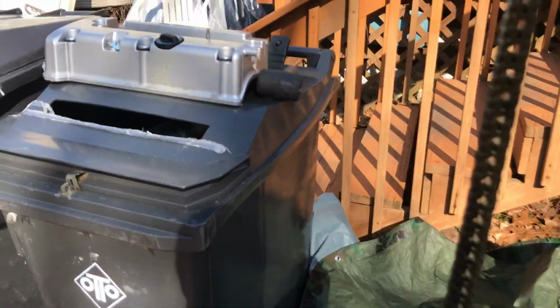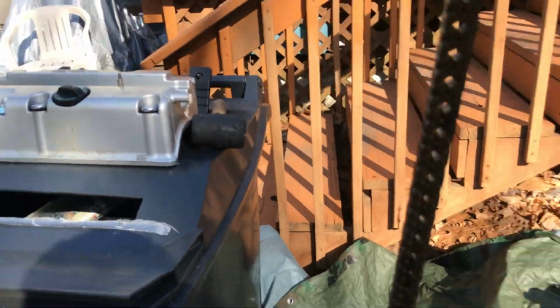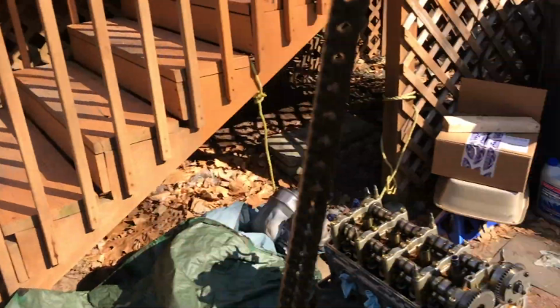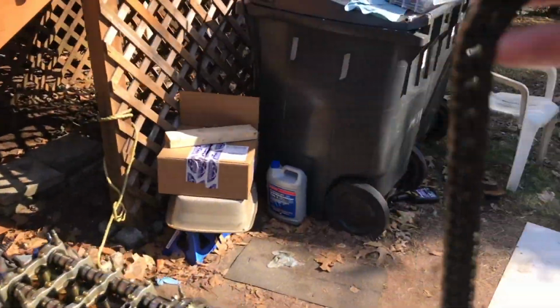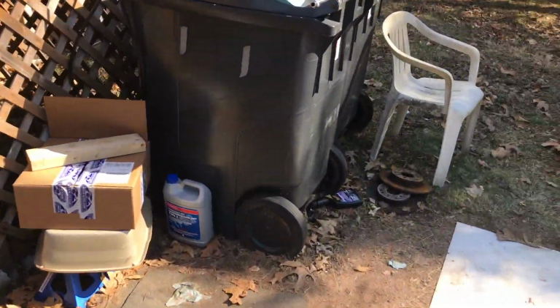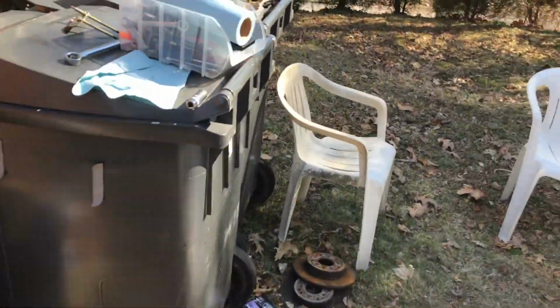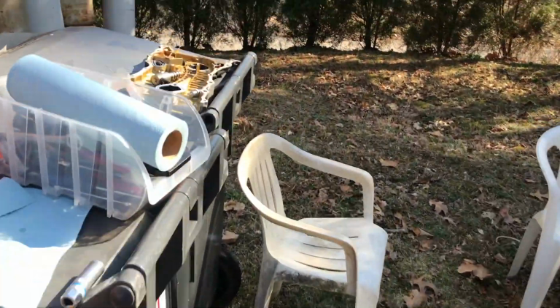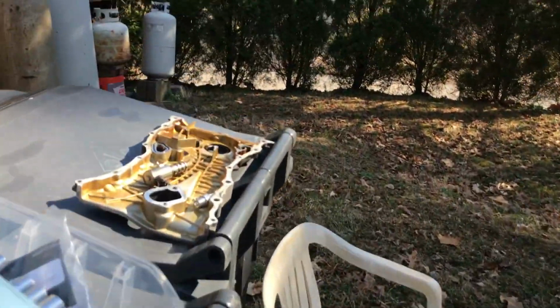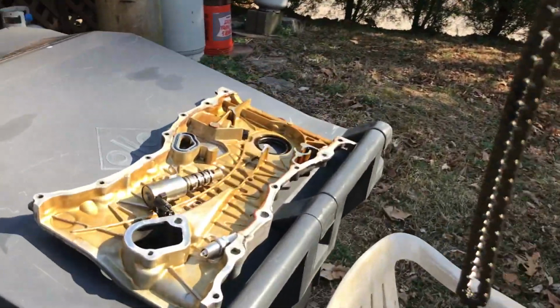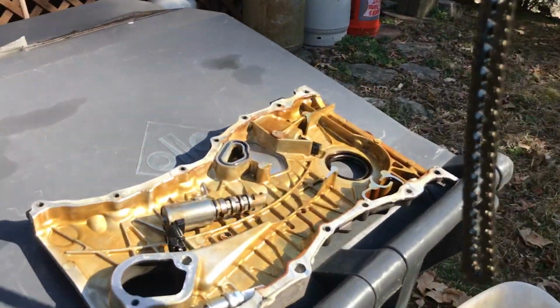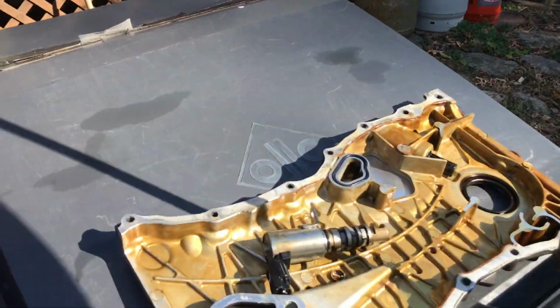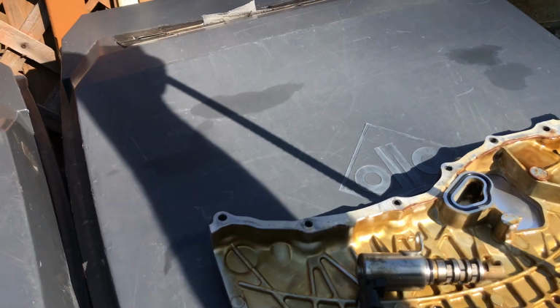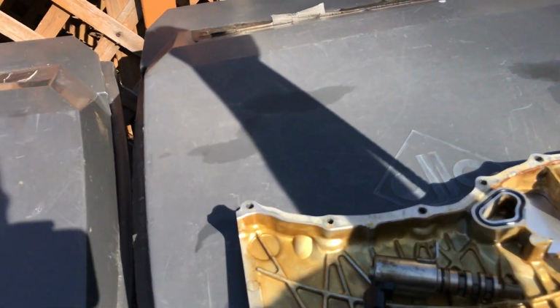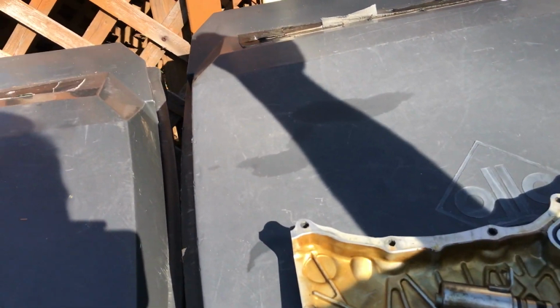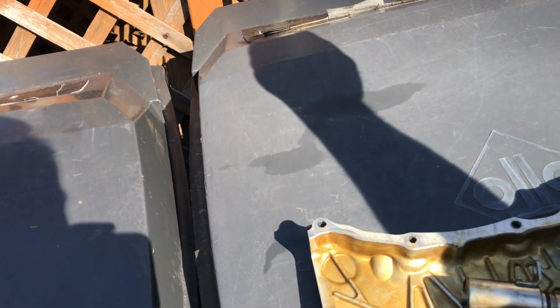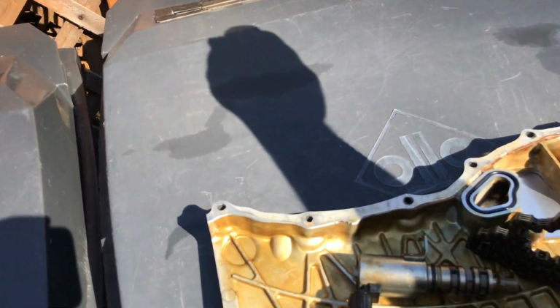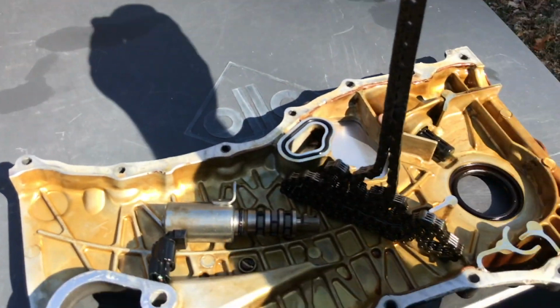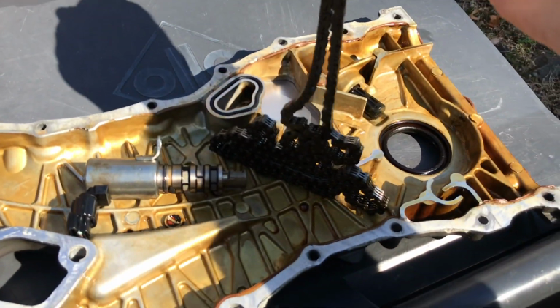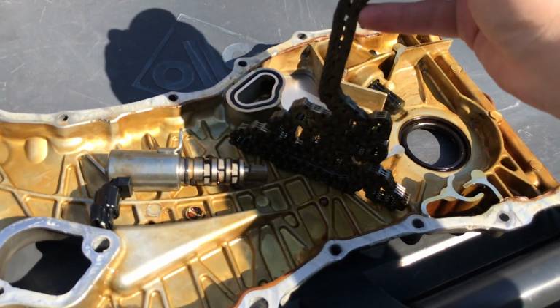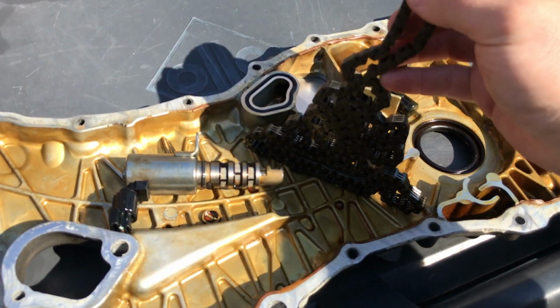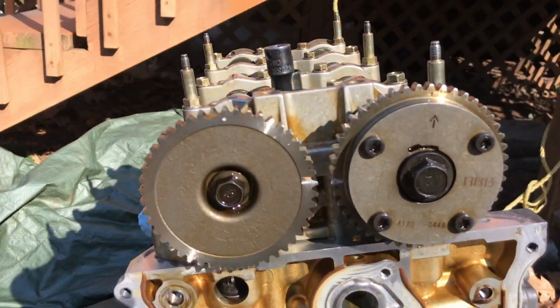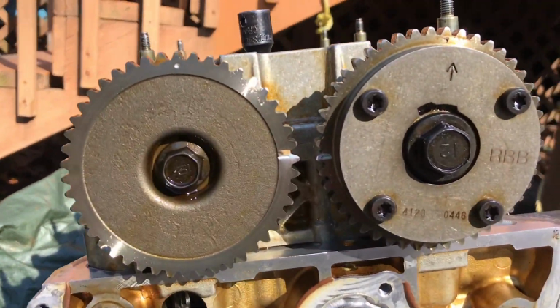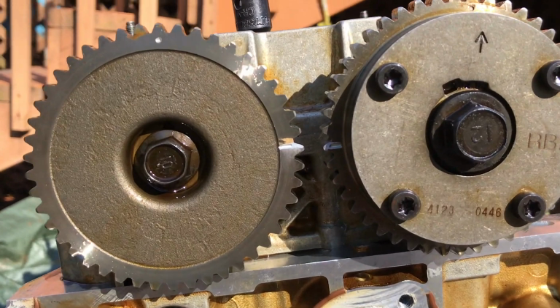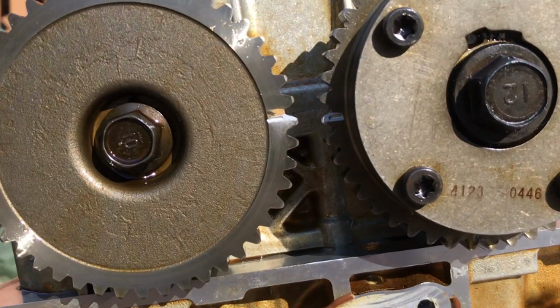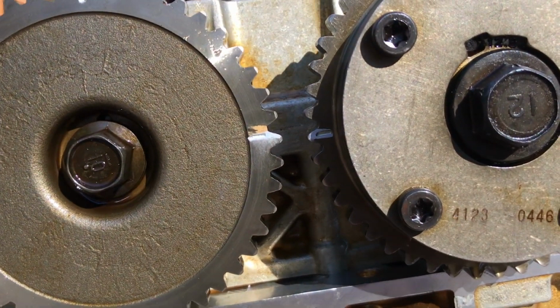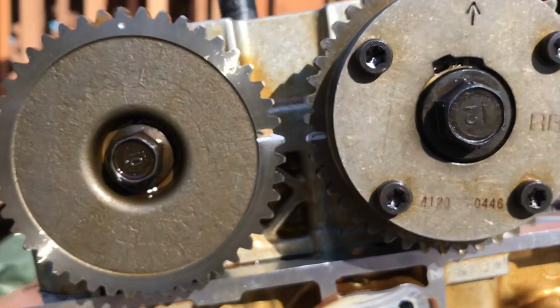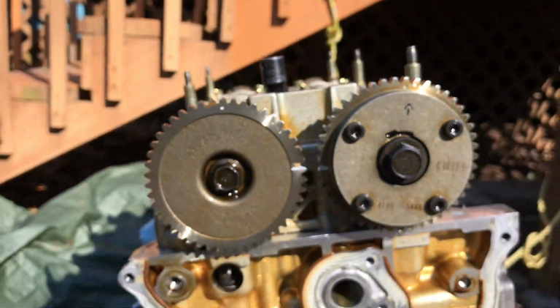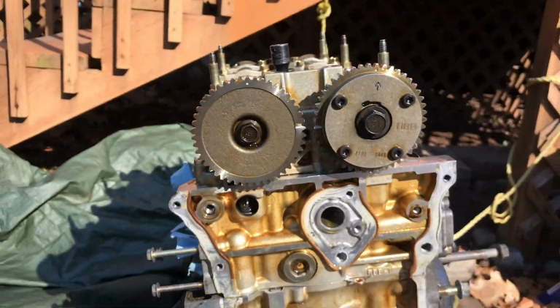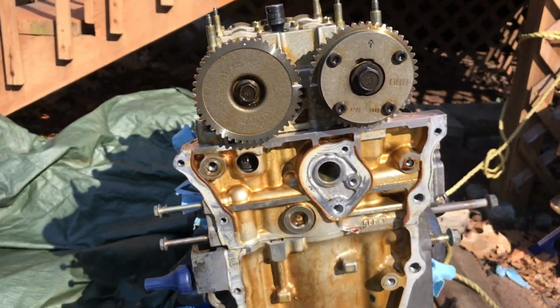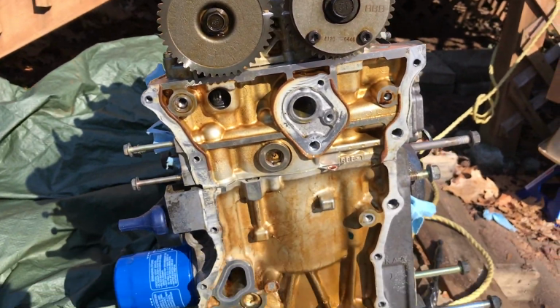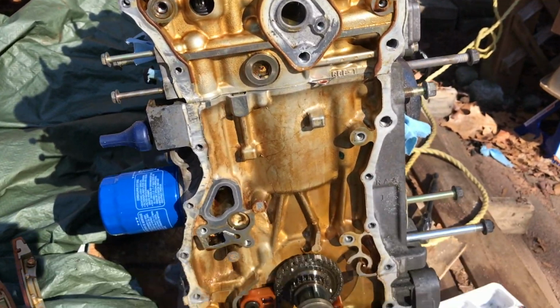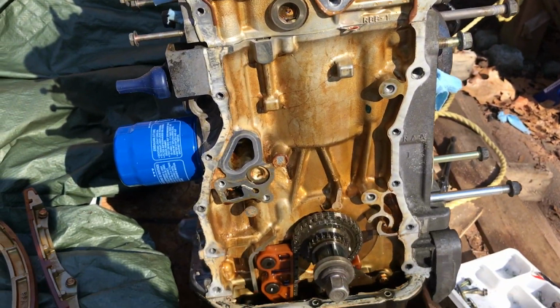So there you guys have it — that's how you do a timing chain removal on a K20 or a K24. You guys can see everything's still lined up.